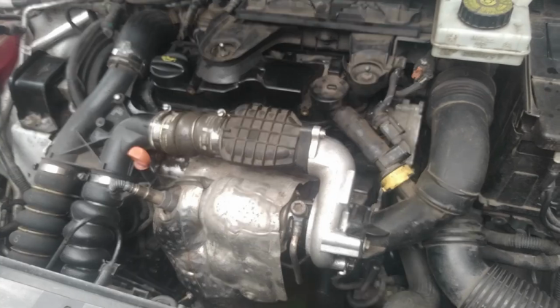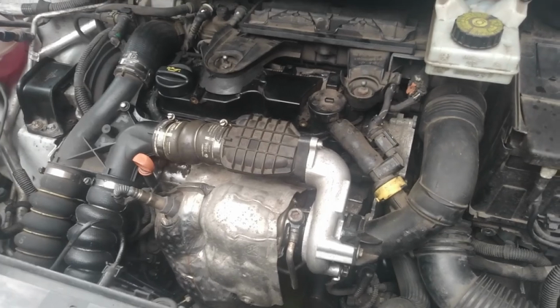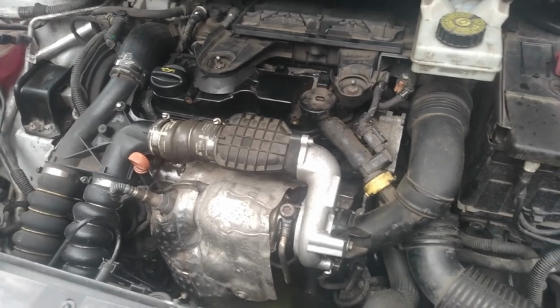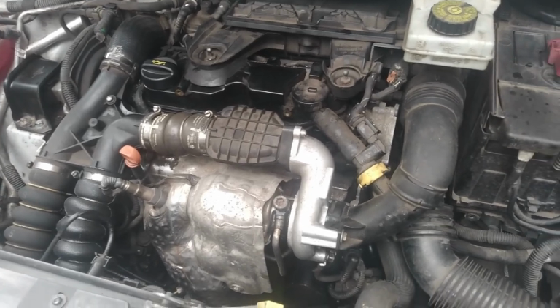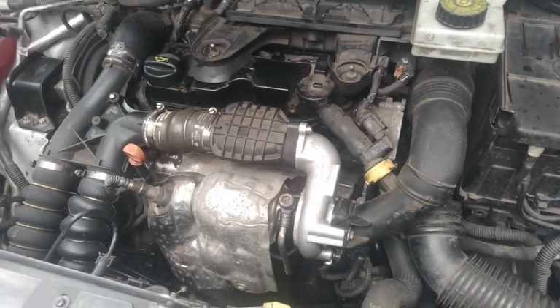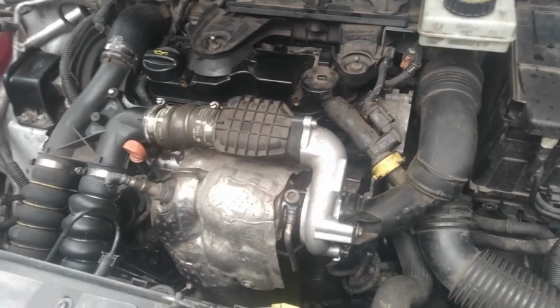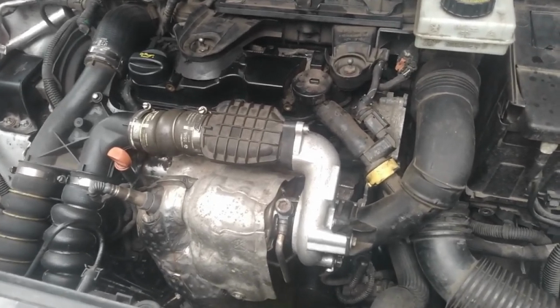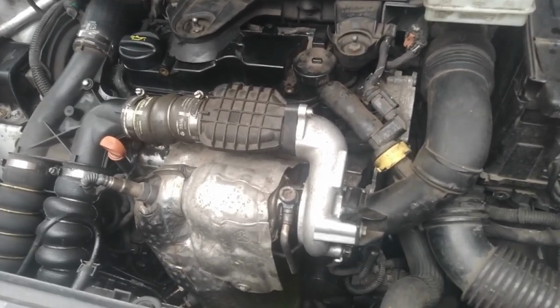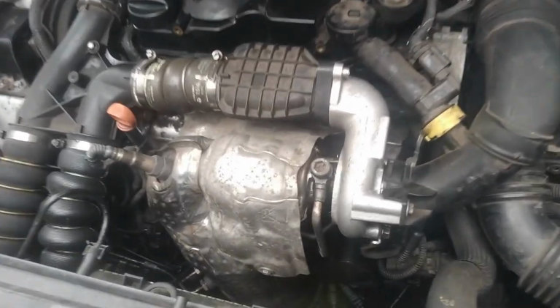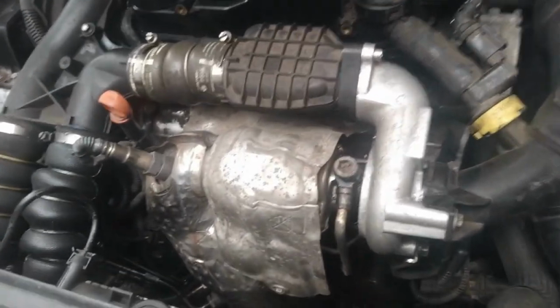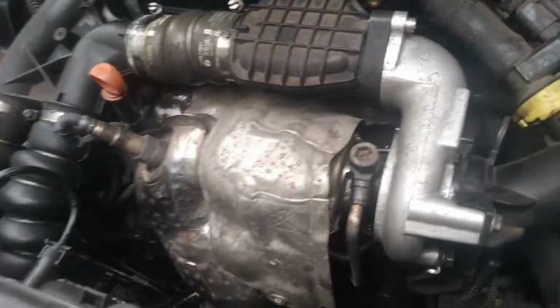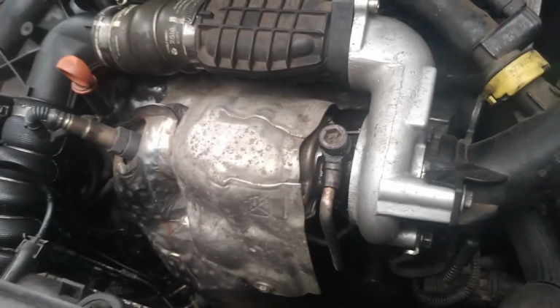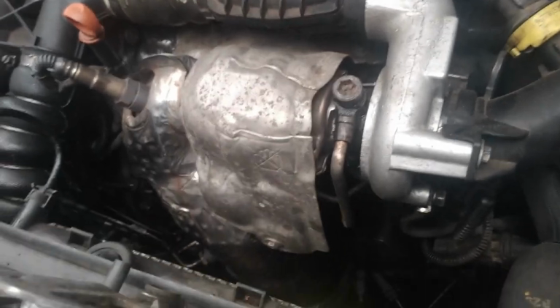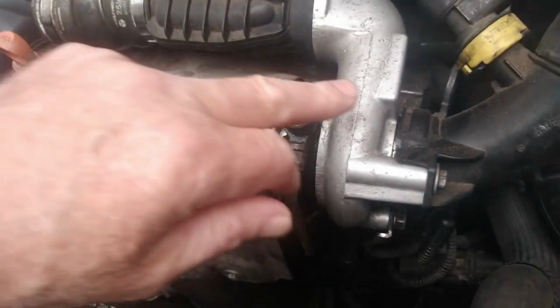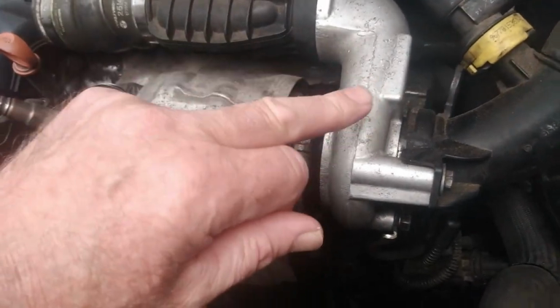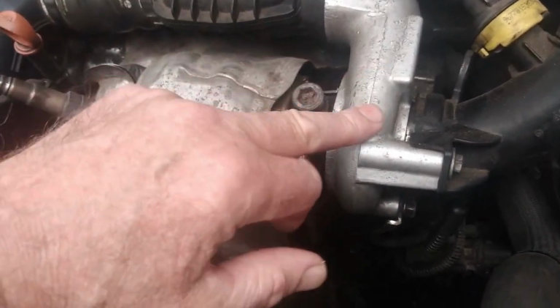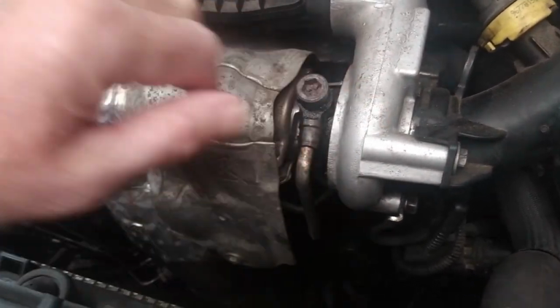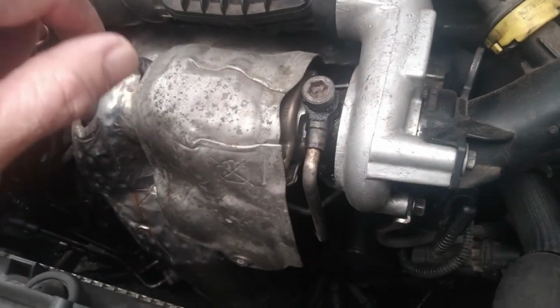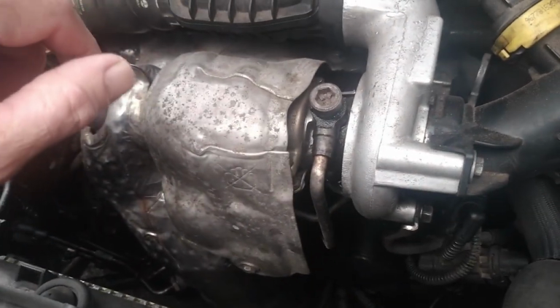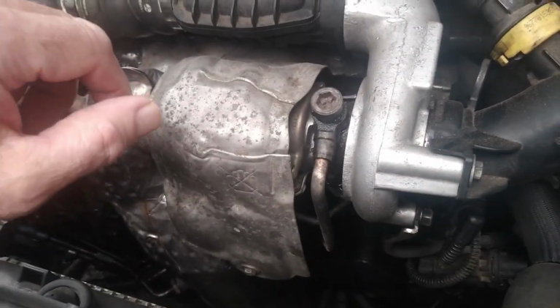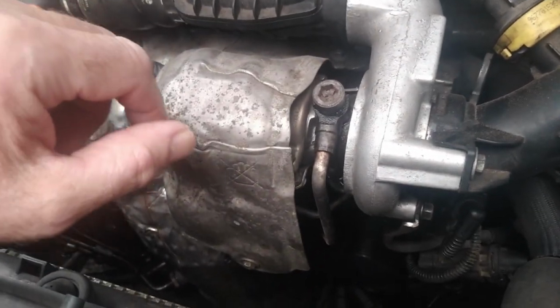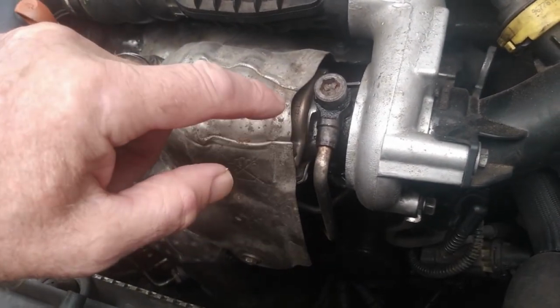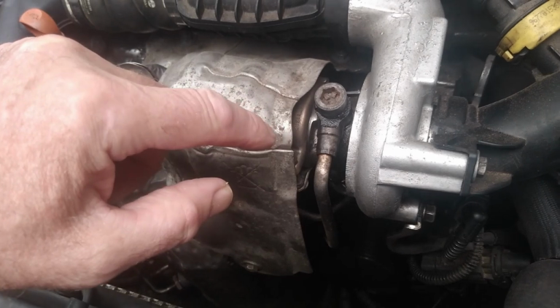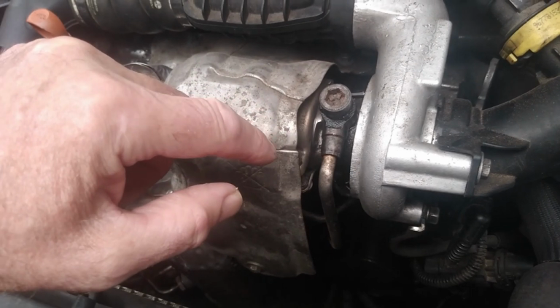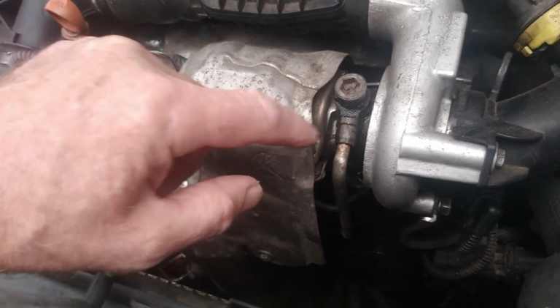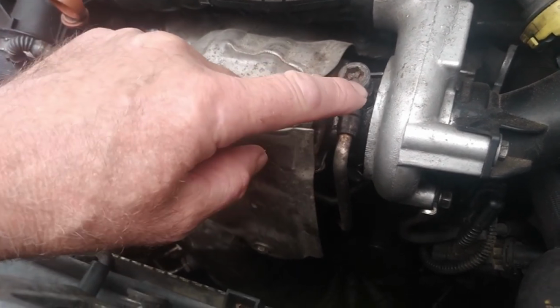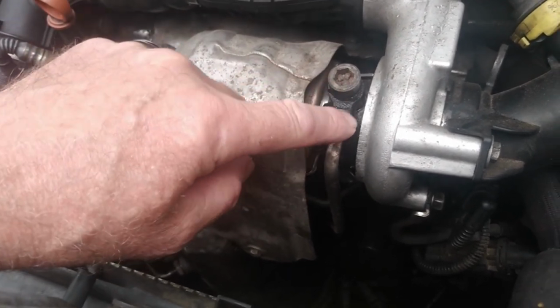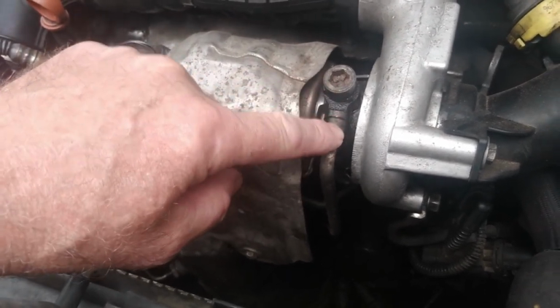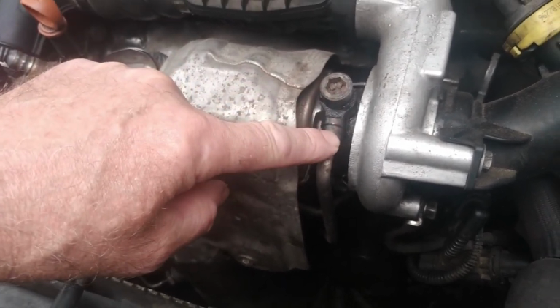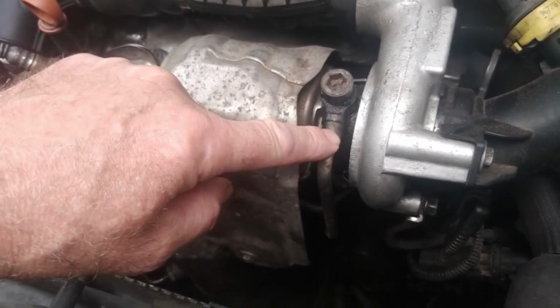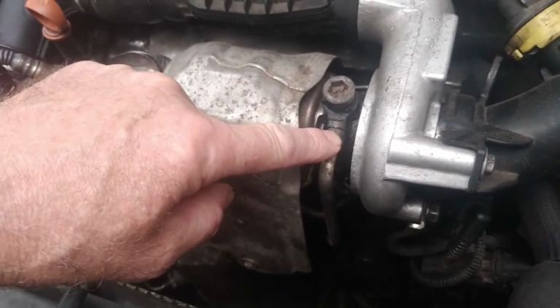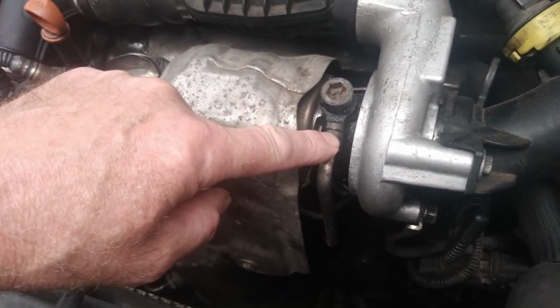Hi guys, this is my Peugeot Partner van 1.6 HDI. I've got a little bit of a whining noise on the turbo. It's intermittent and I think it's not getting the oil all the time.